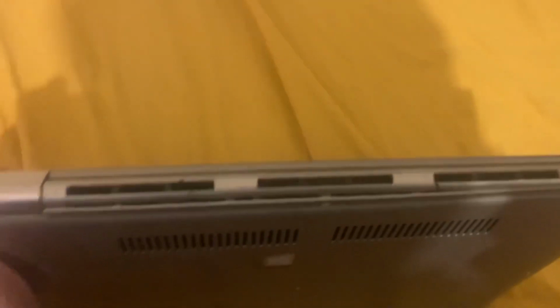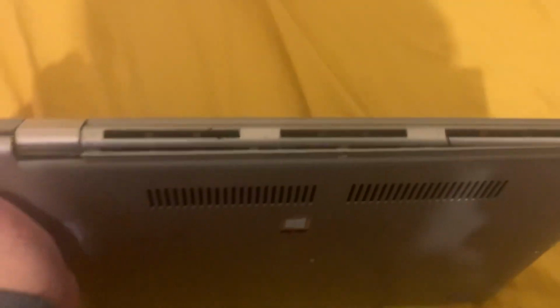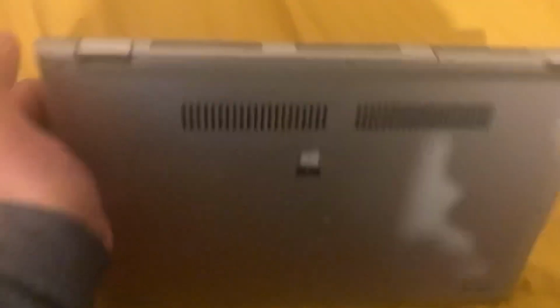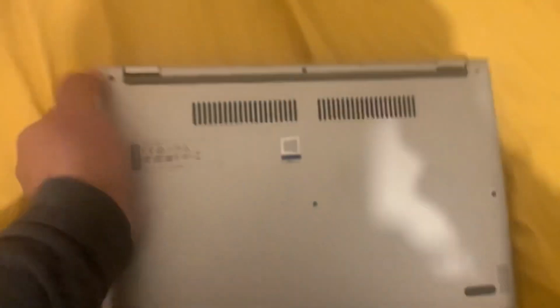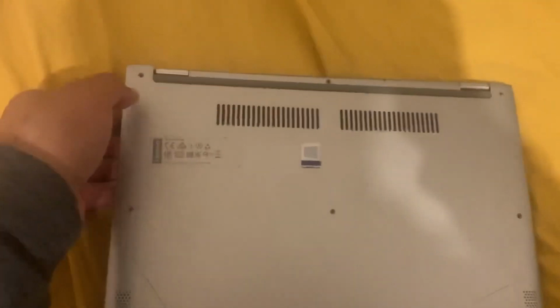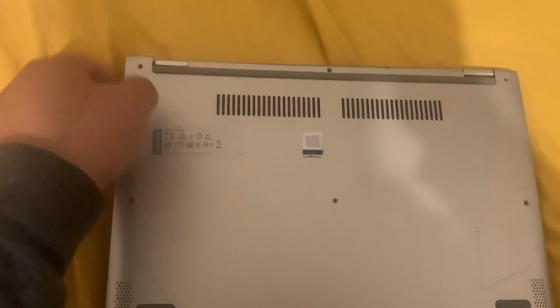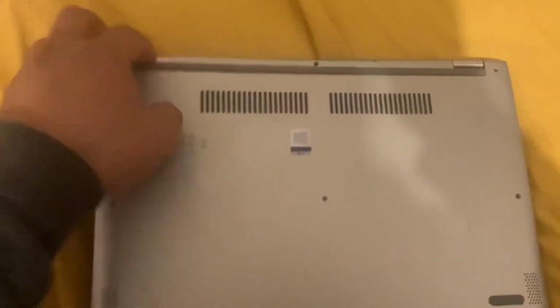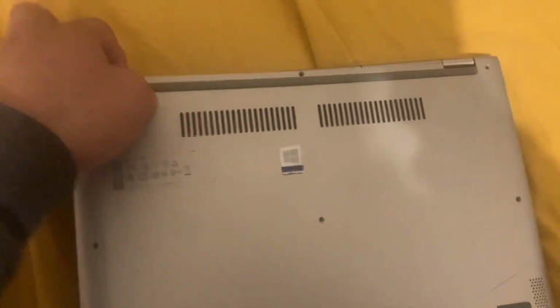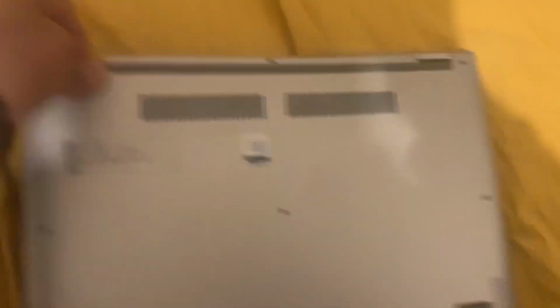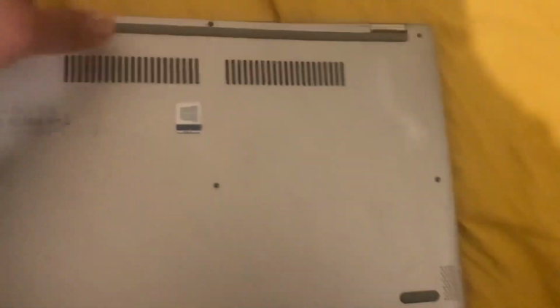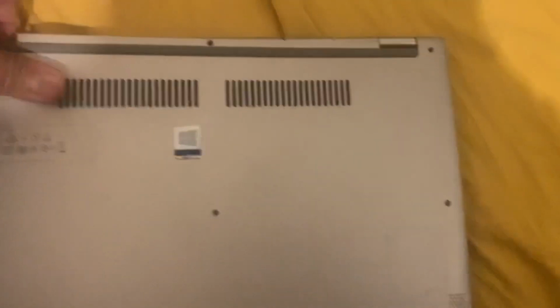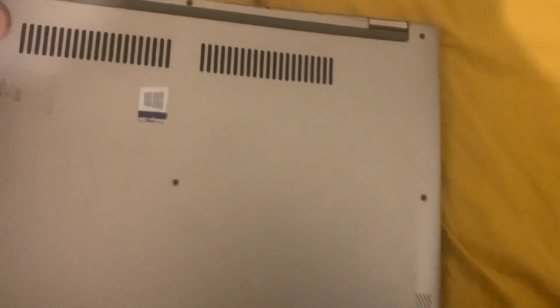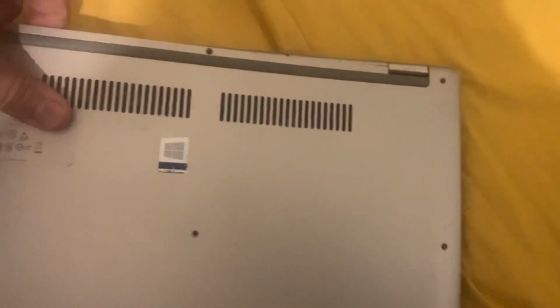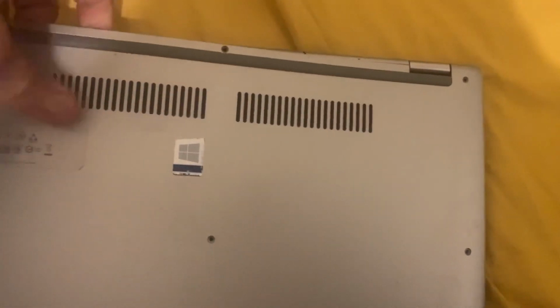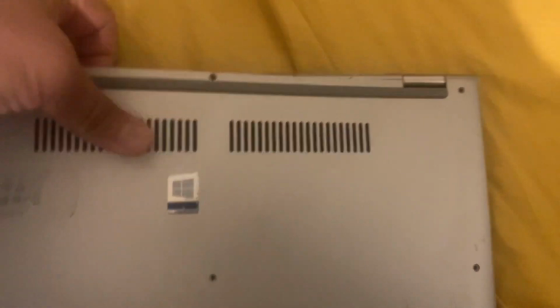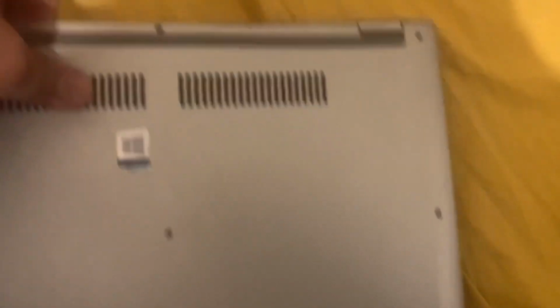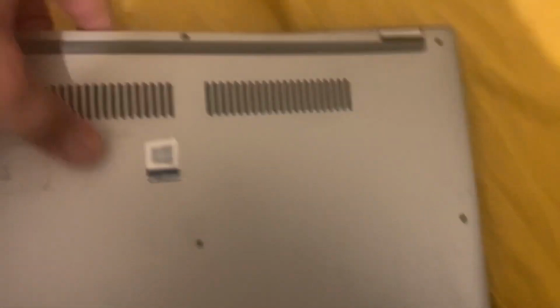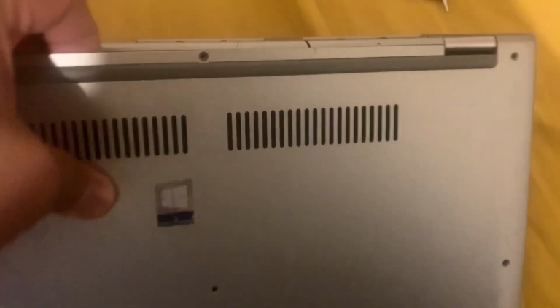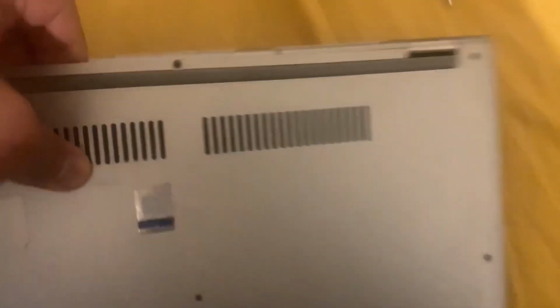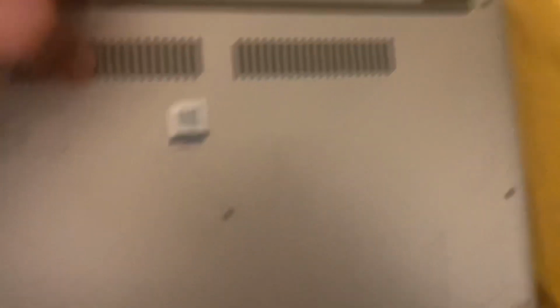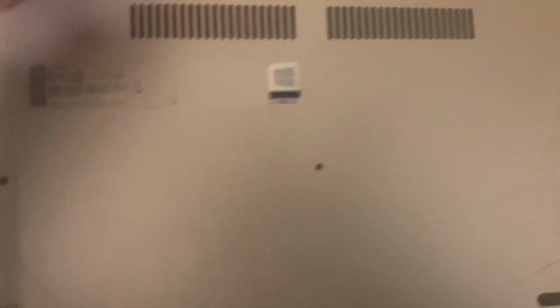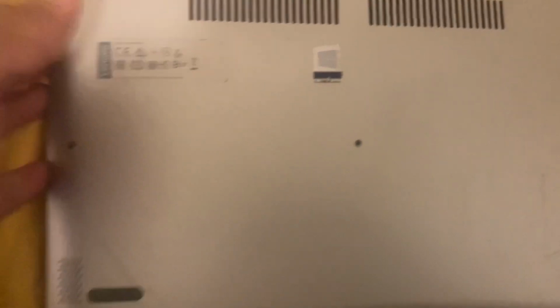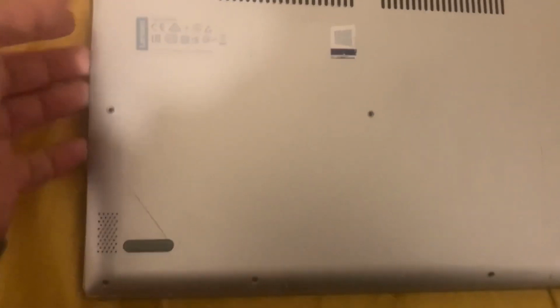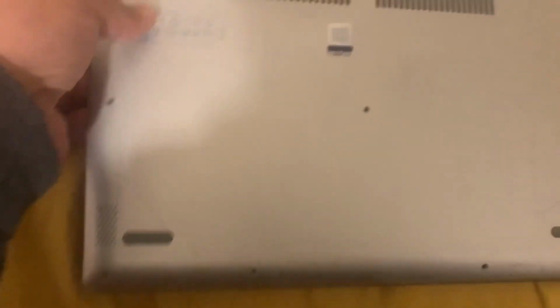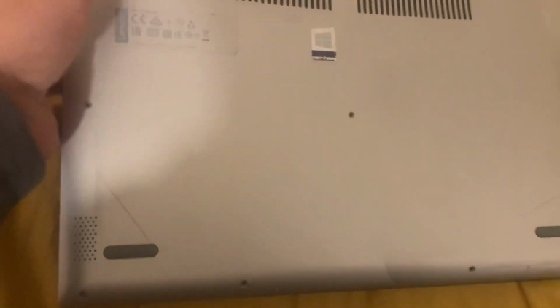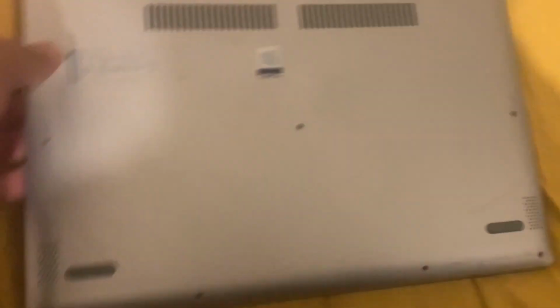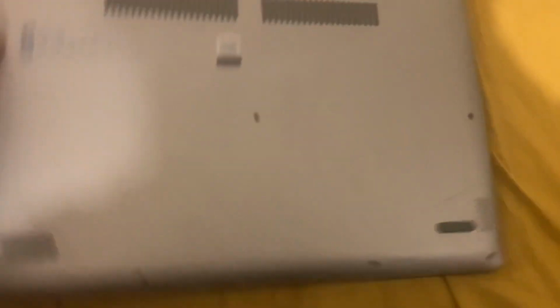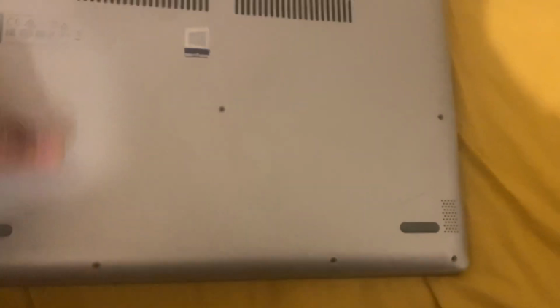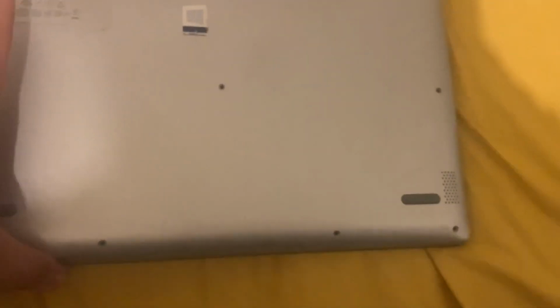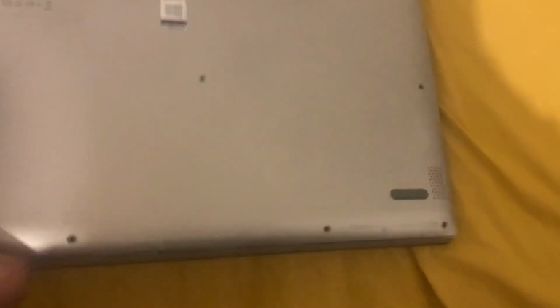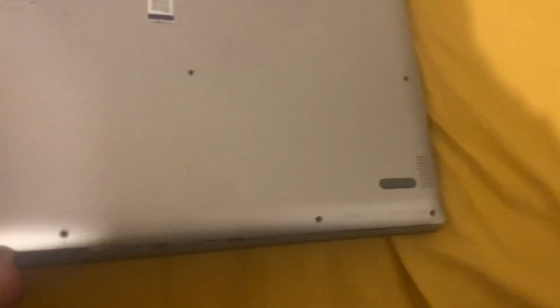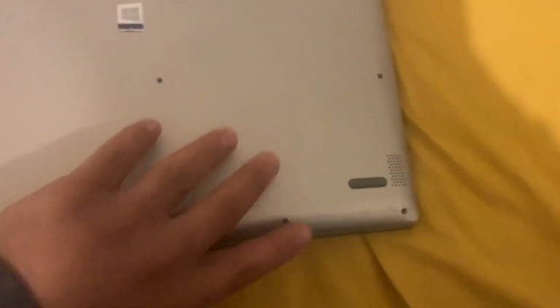Once you've unclipped the back casing, put your finger and try to lift it up — you will get there eventually. The back casing will open up.